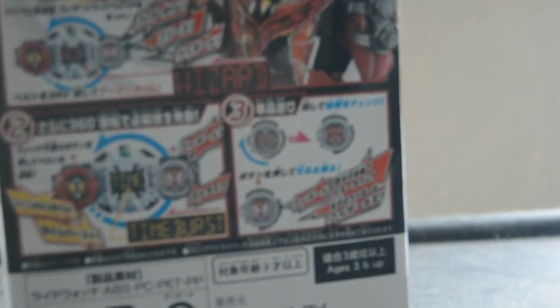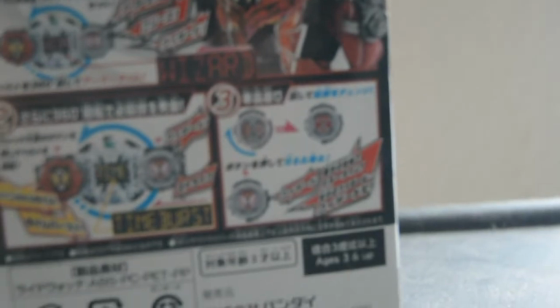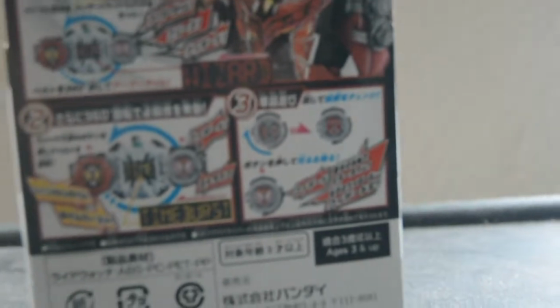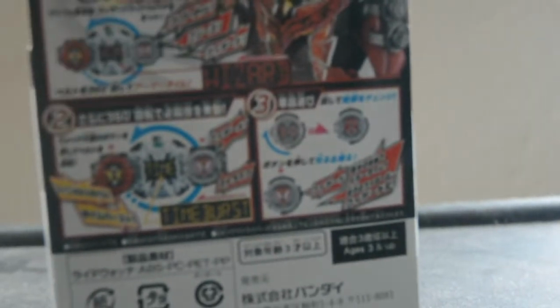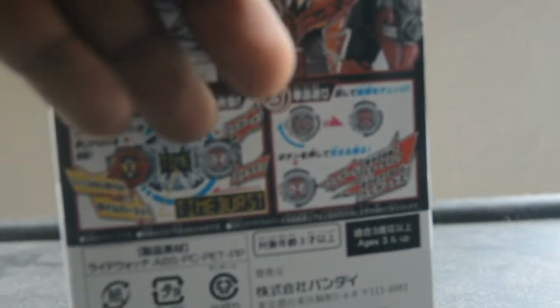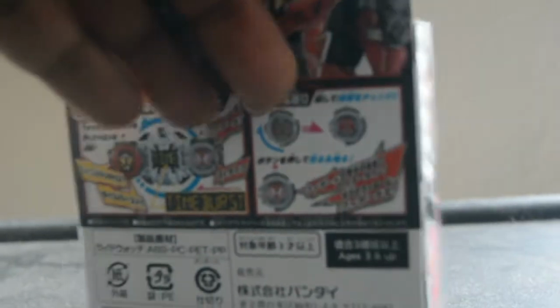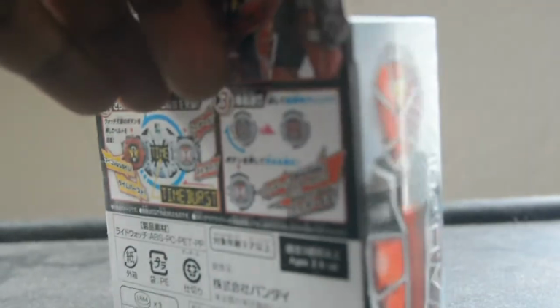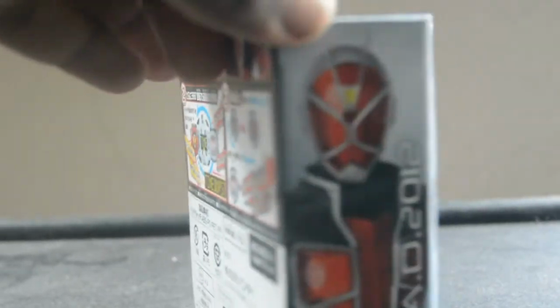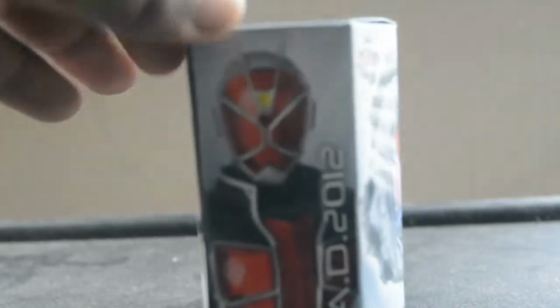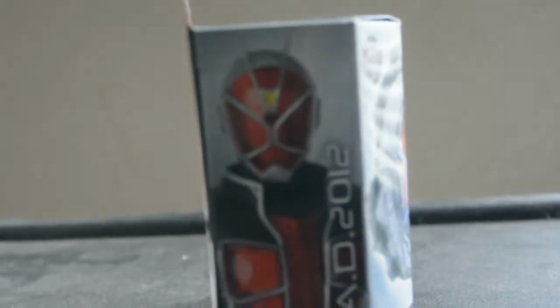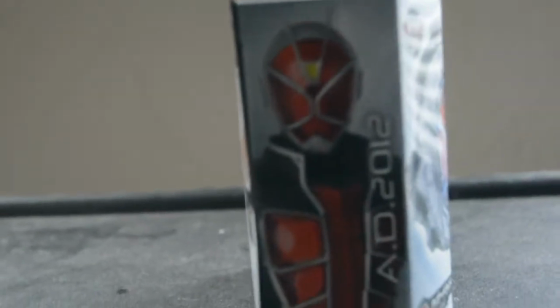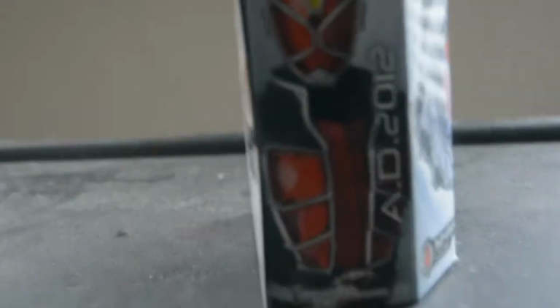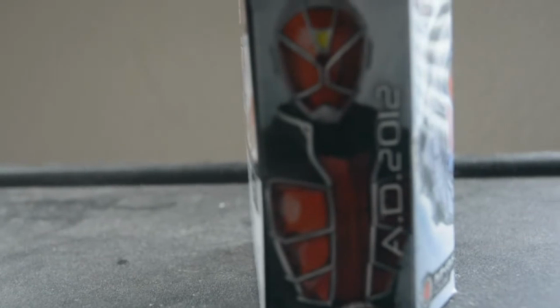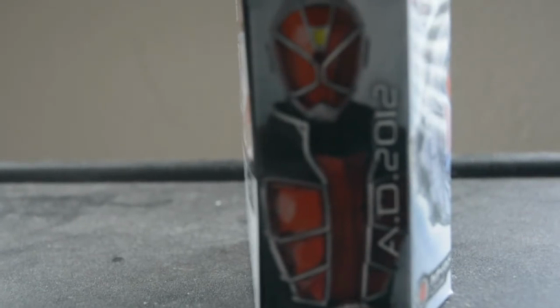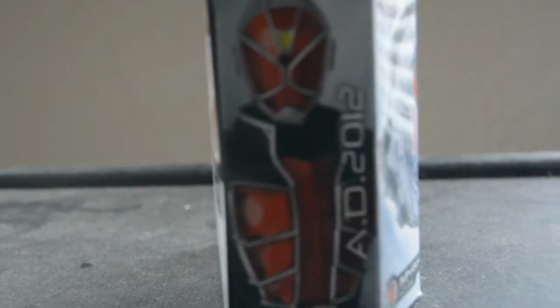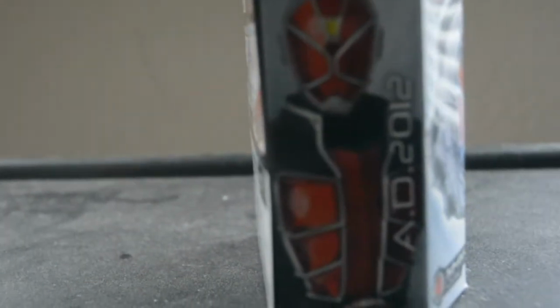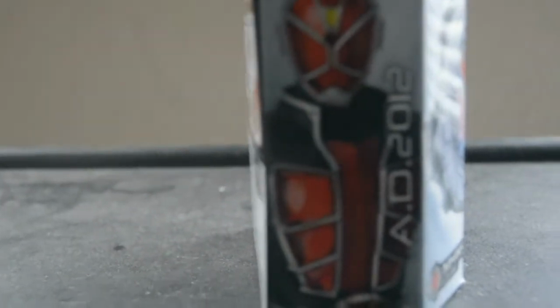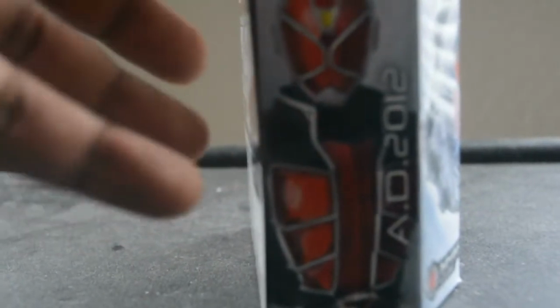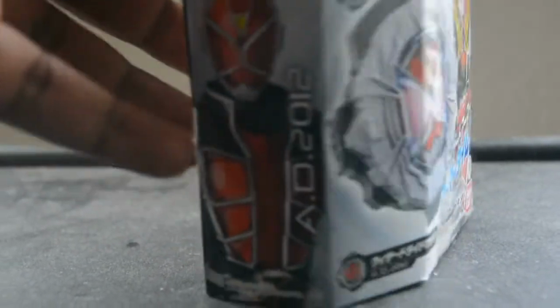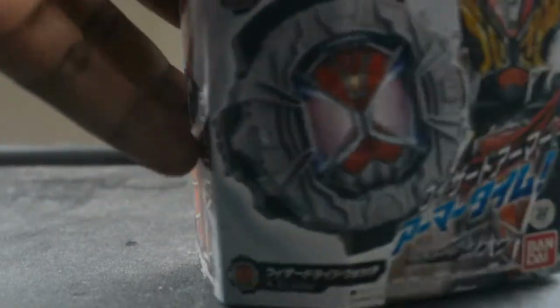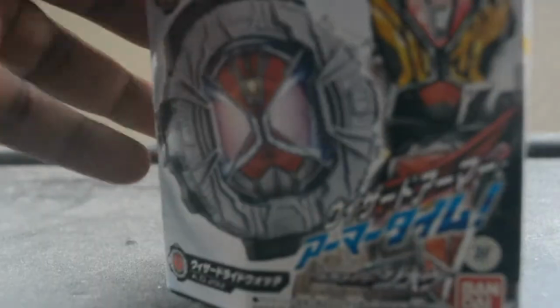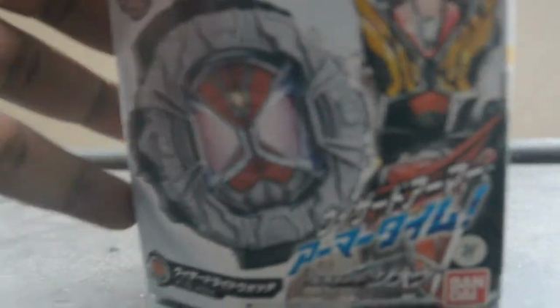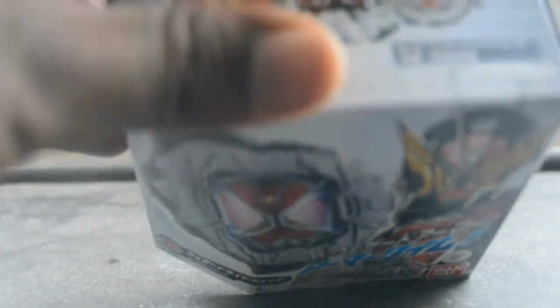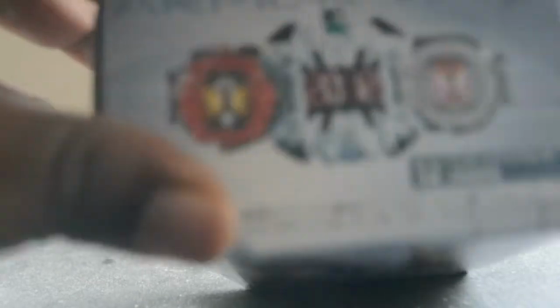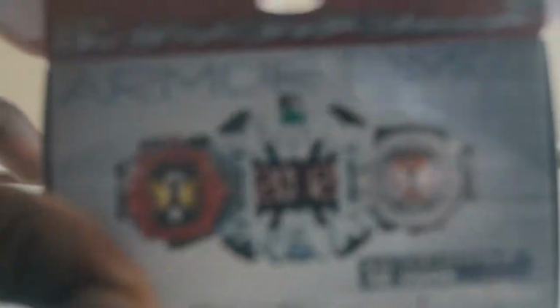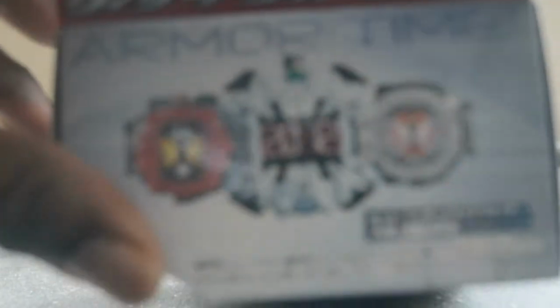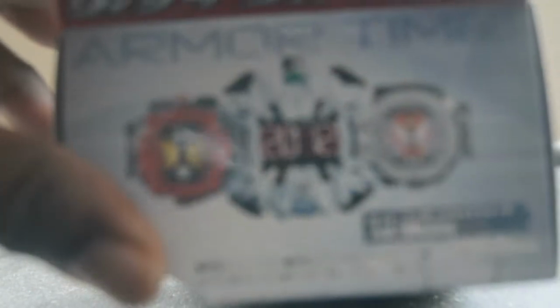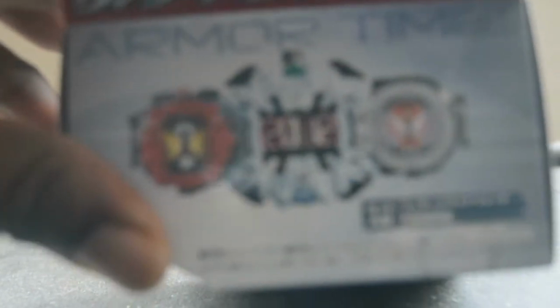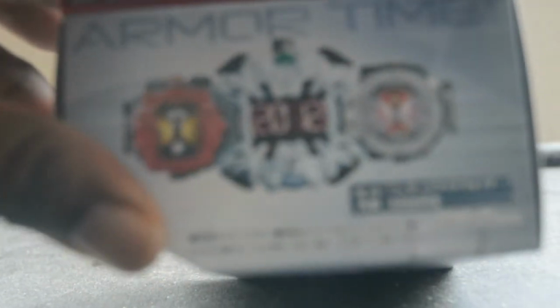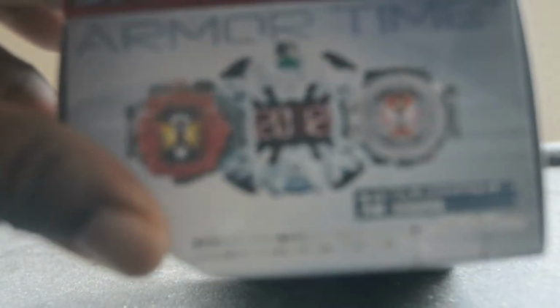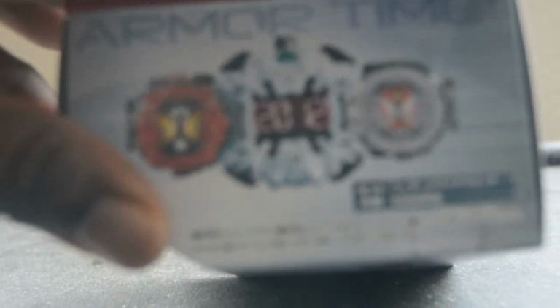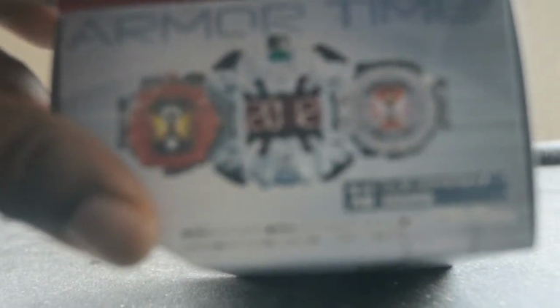On the right side we see Kamen Rider Wizard himself. And on the top it shows the Sequel Driver, from the year 2012.